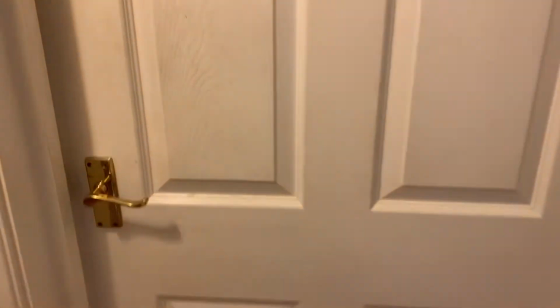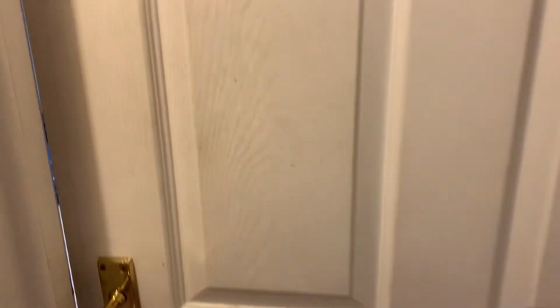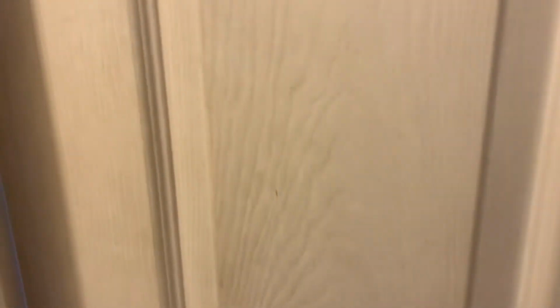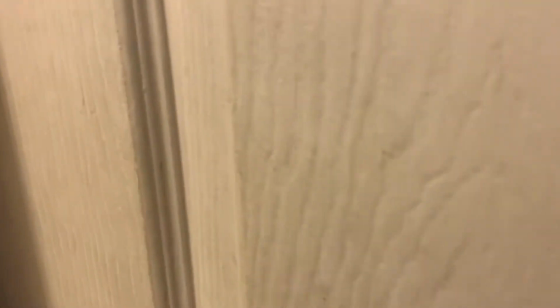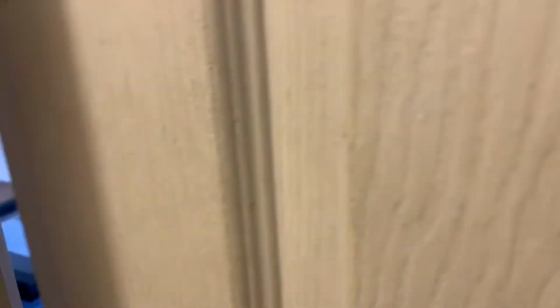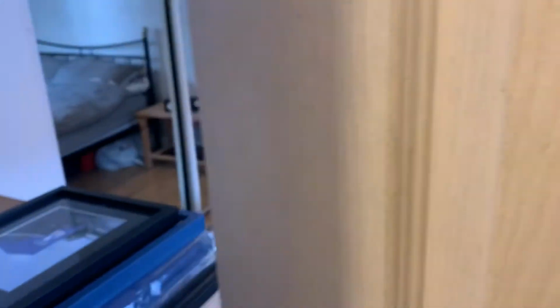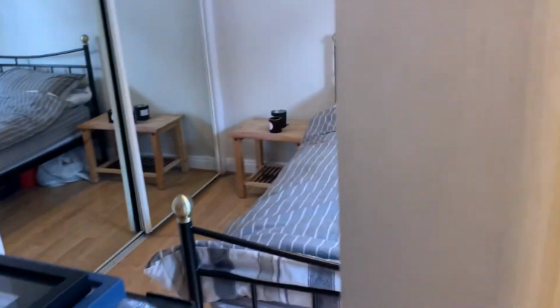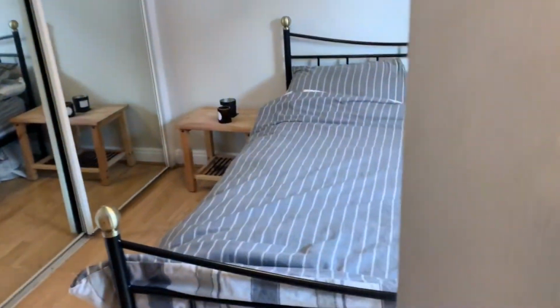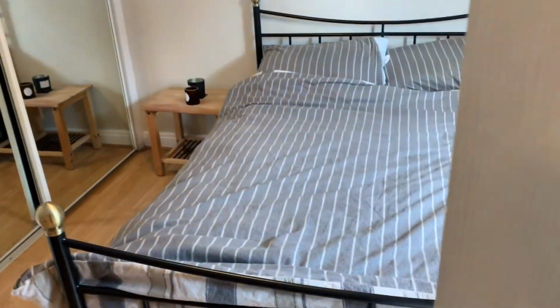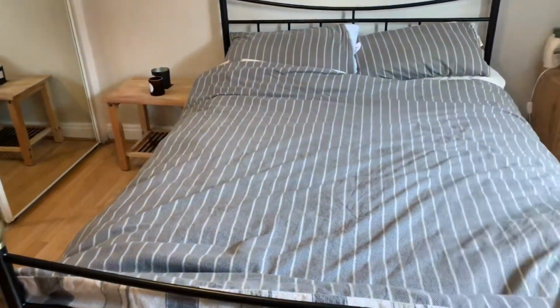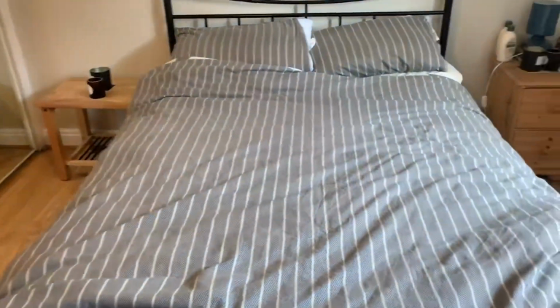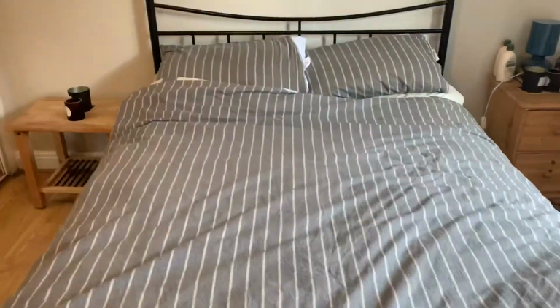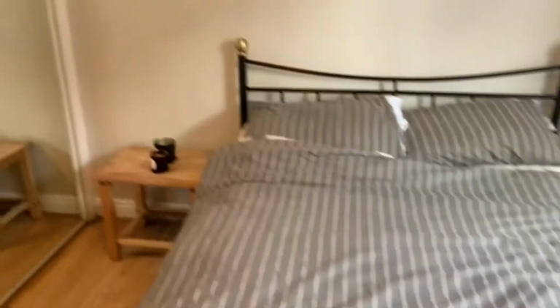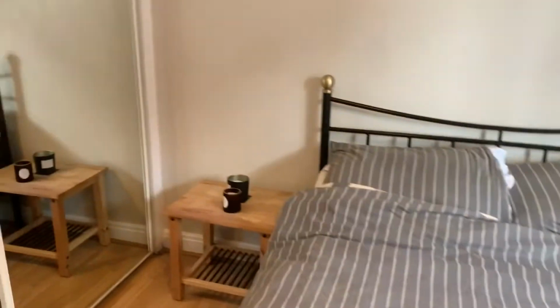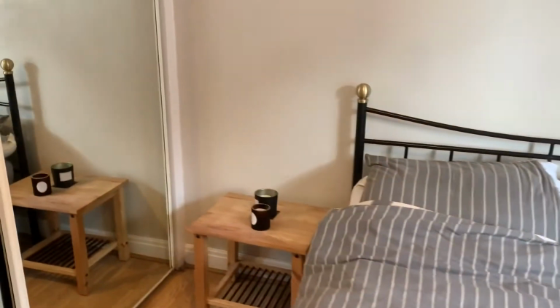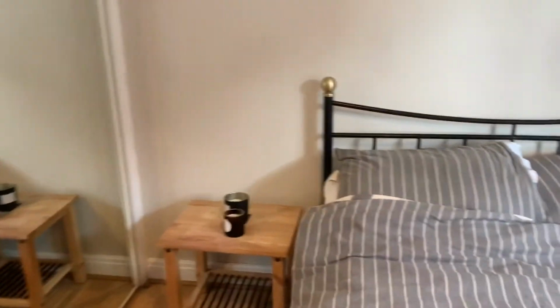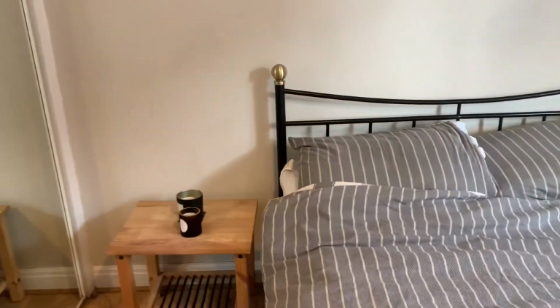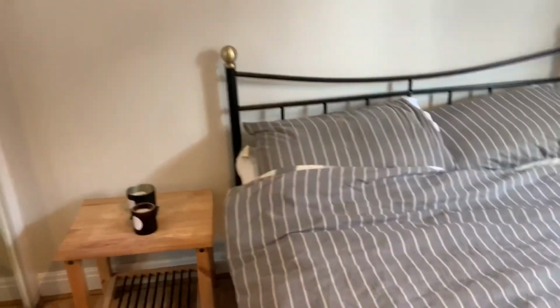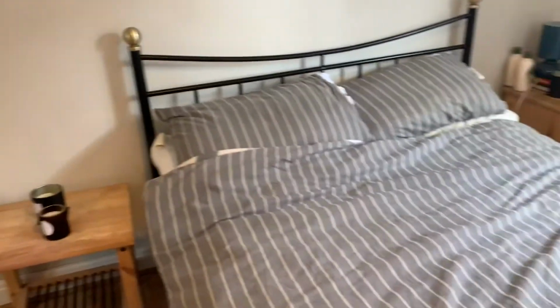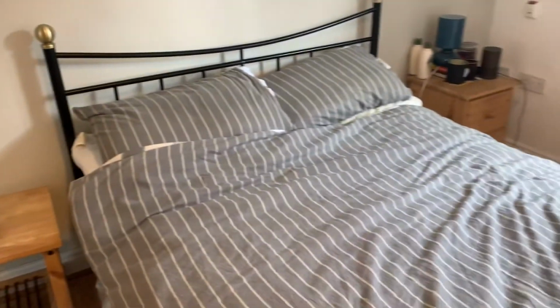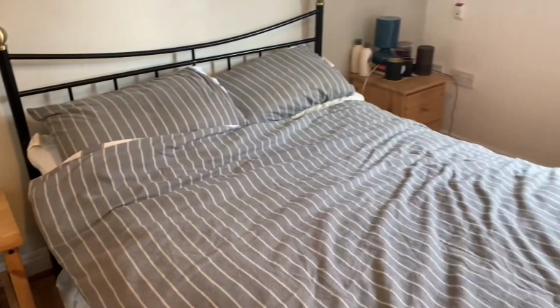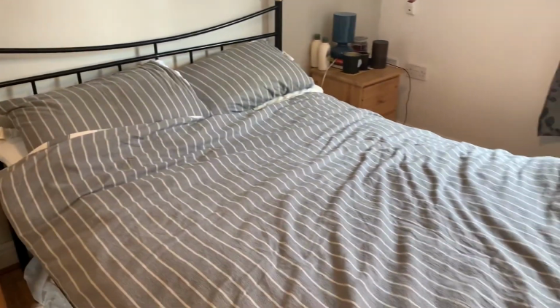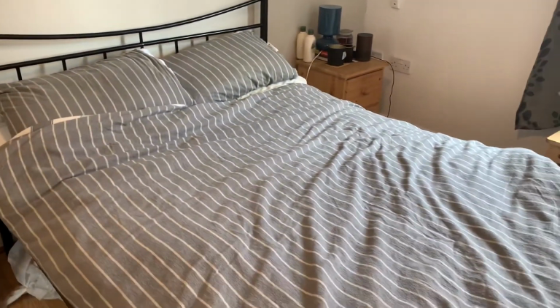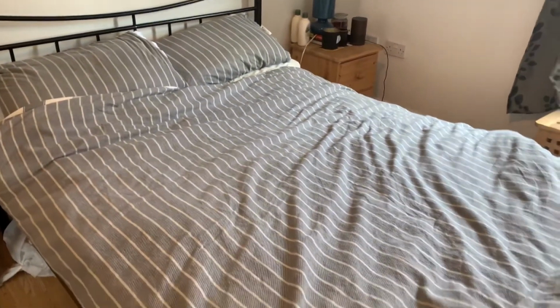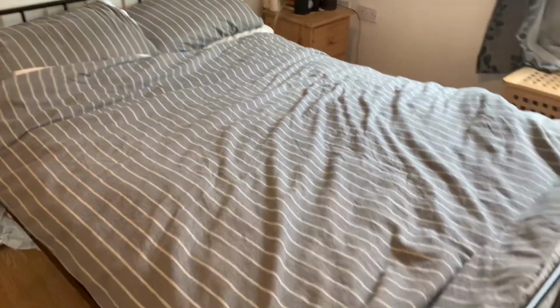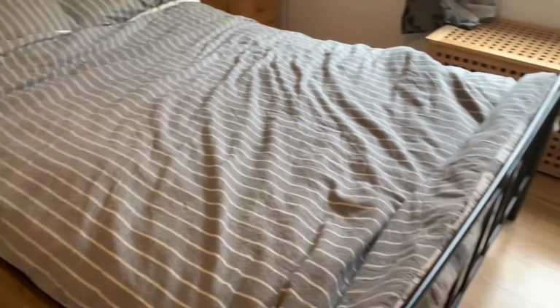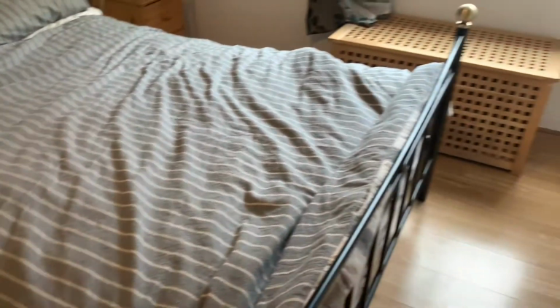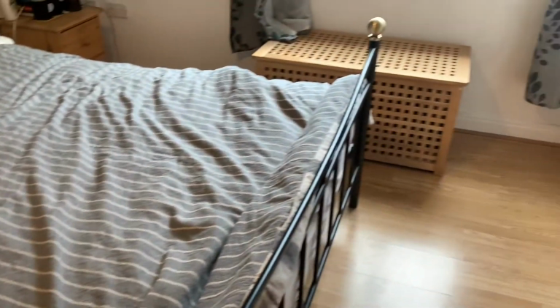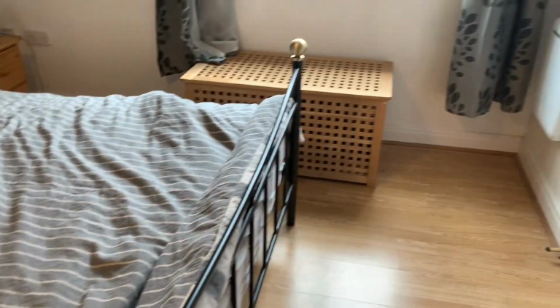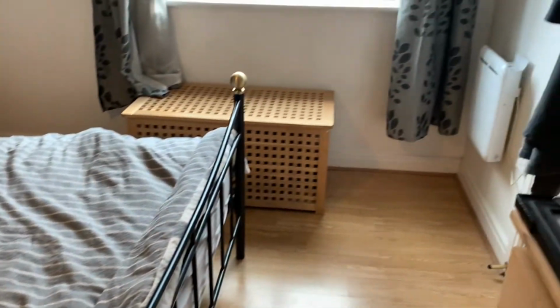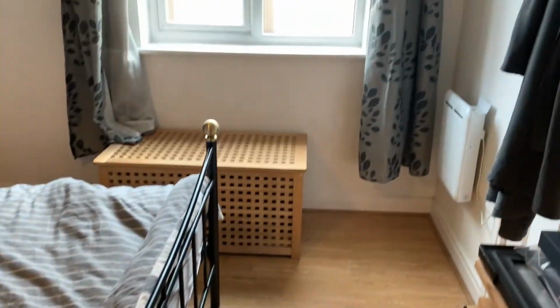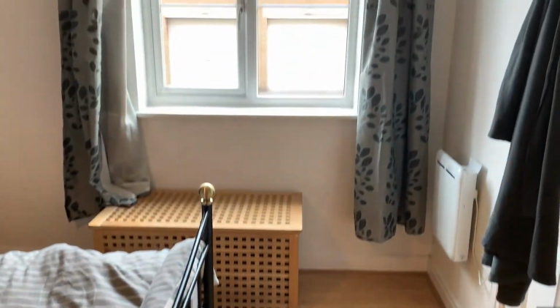Into the bedroom. It's a double in size and has the added benefit of fitted wardrobe space. There's a rear-facing window allowing plenty of natural light into the room.